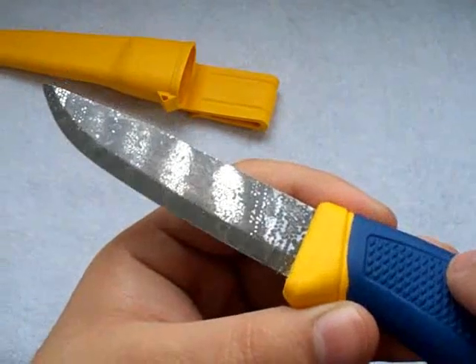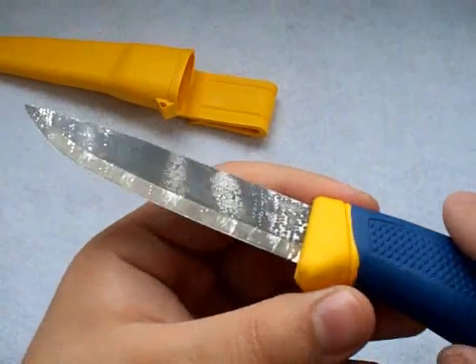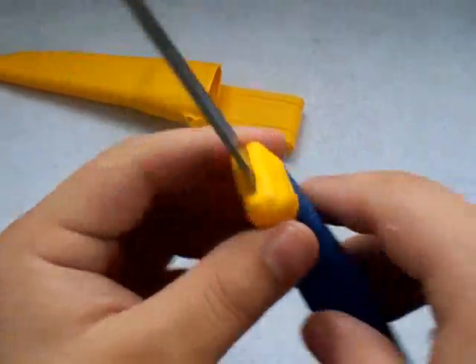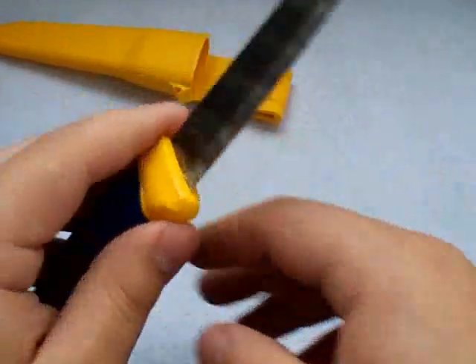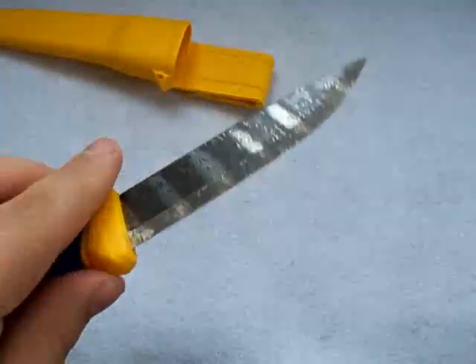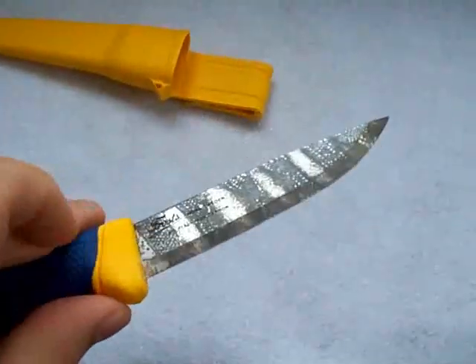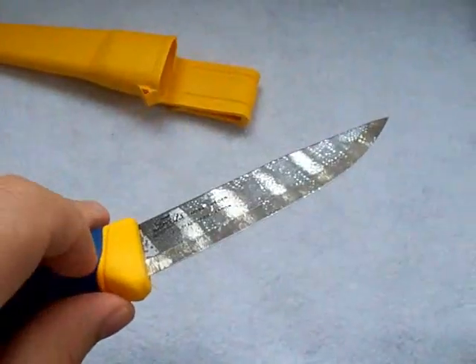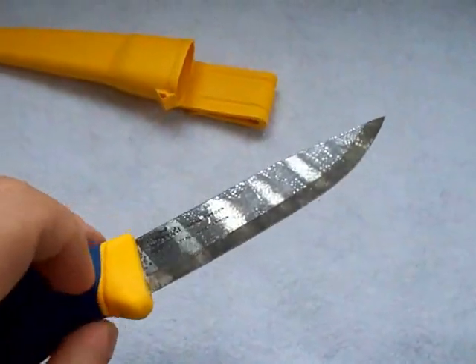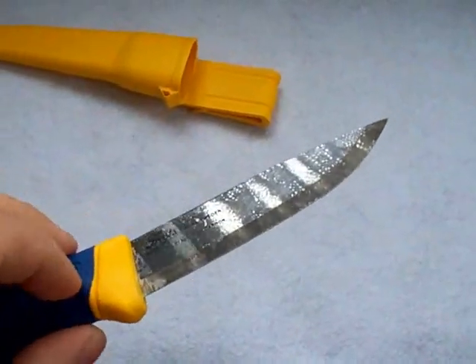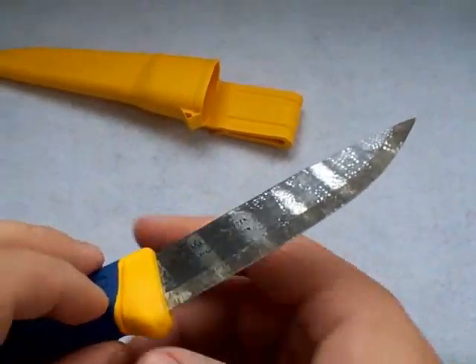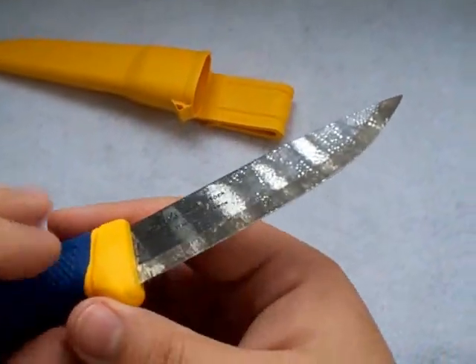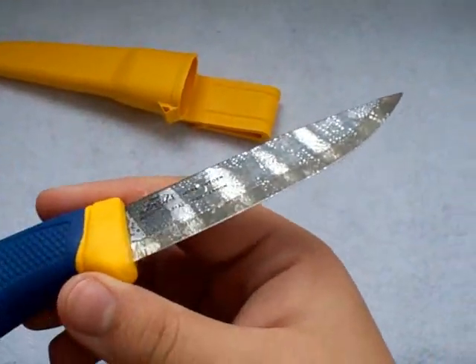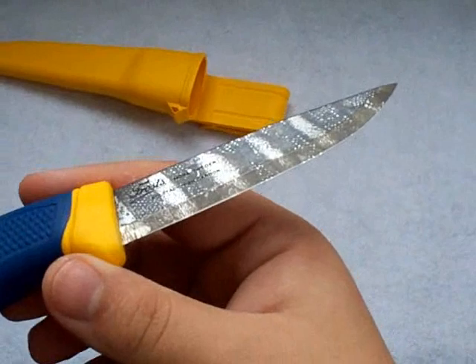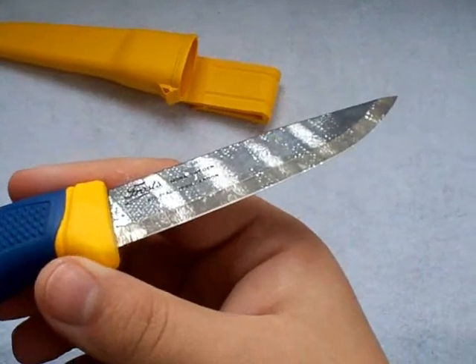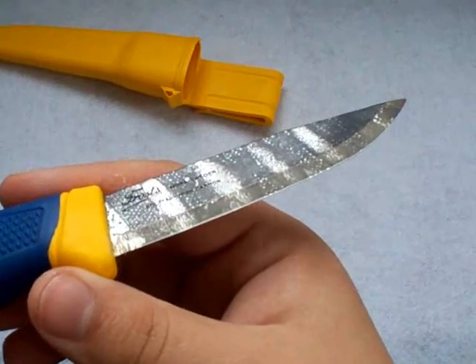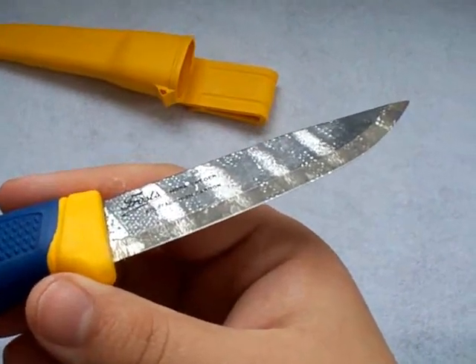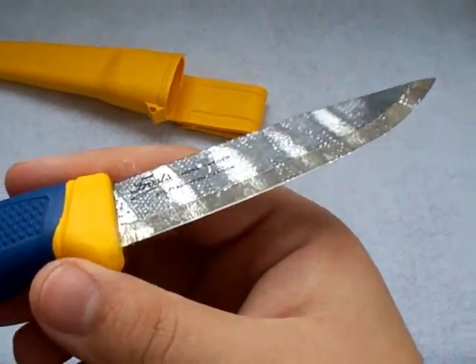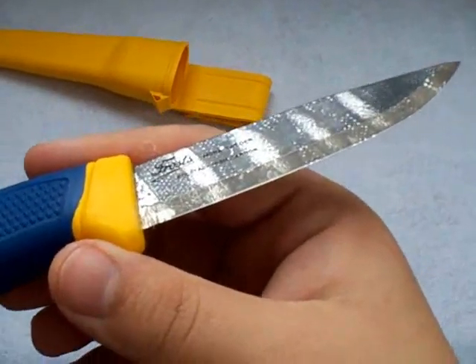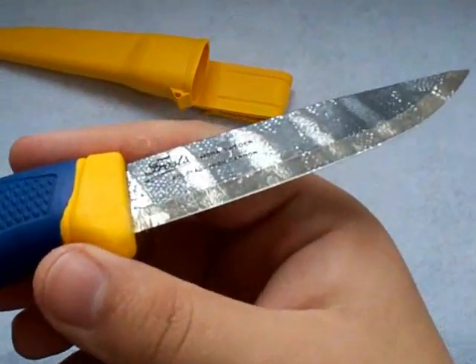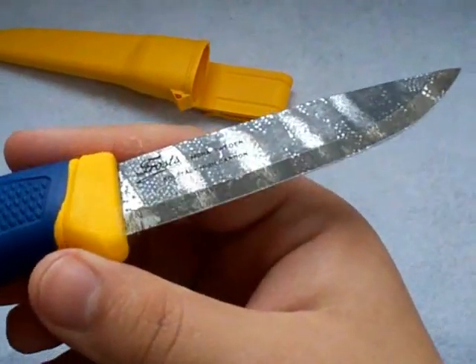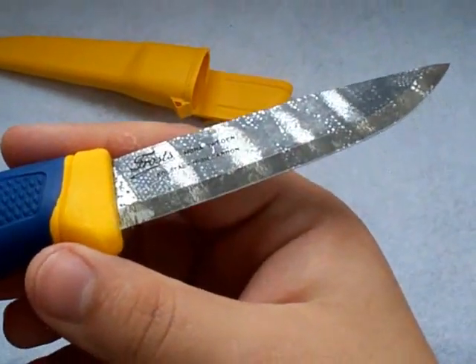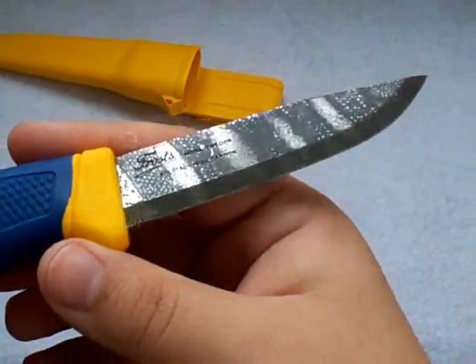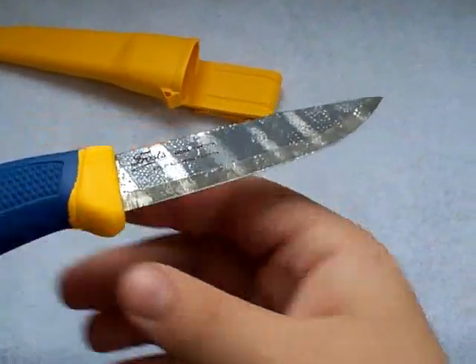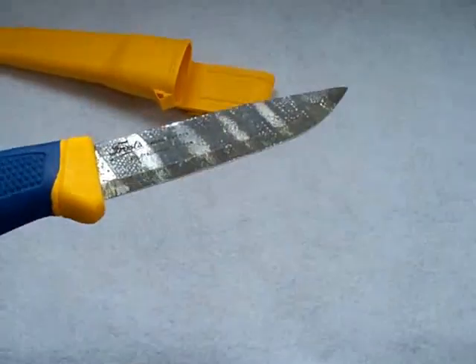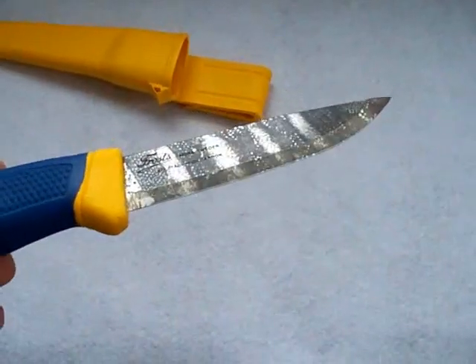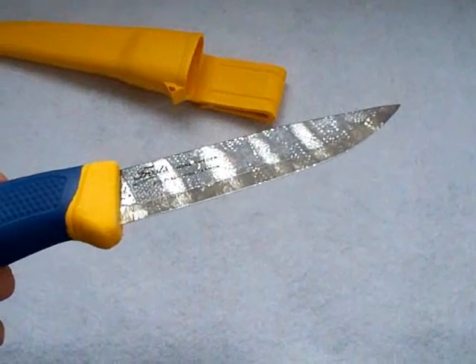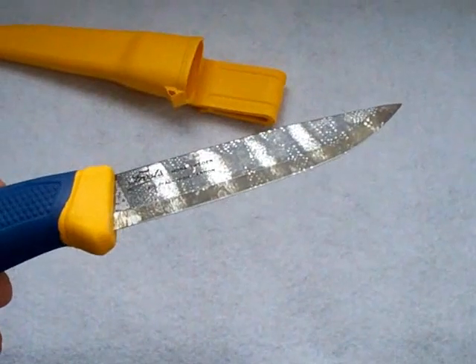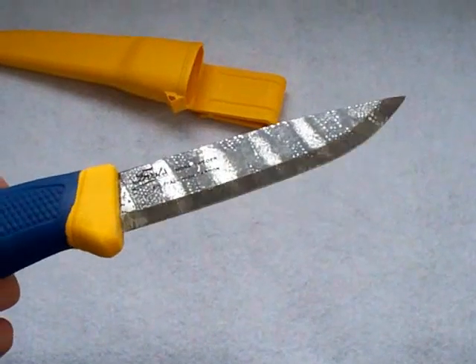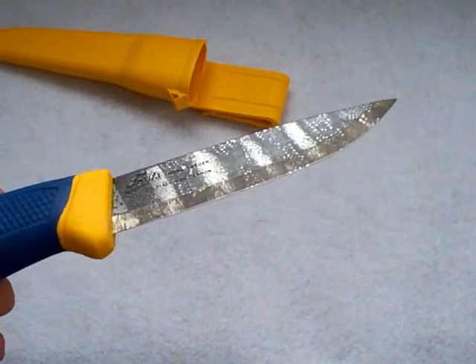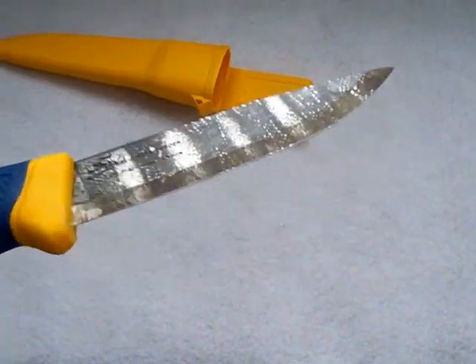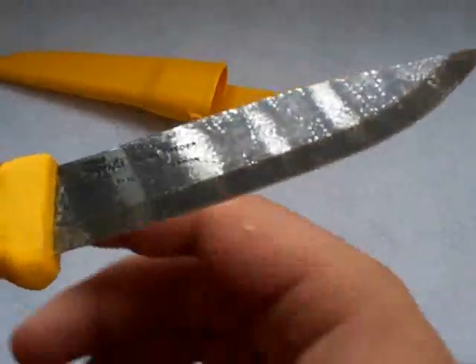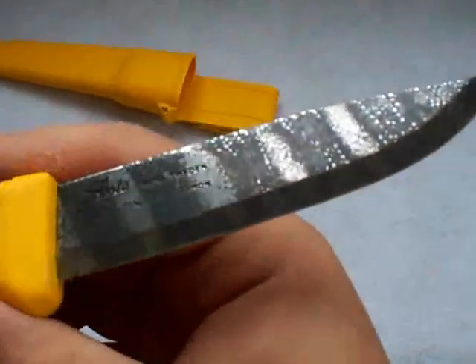Another question I had was, will it rub off on my food if I want to cut food? The answer is no, and if you watch my food video I can attest to that. Overall, it's just a different way of doing it — having some kind of pattern. I think it's pretty cool.